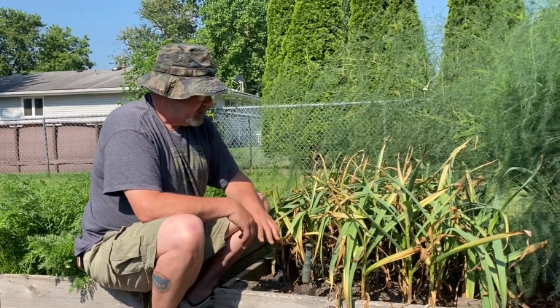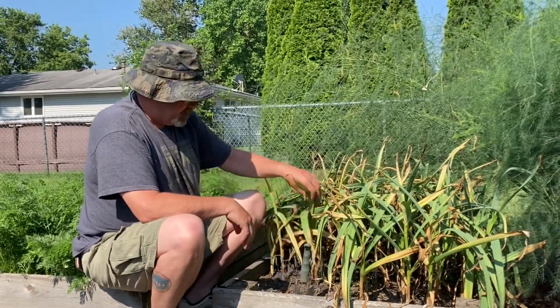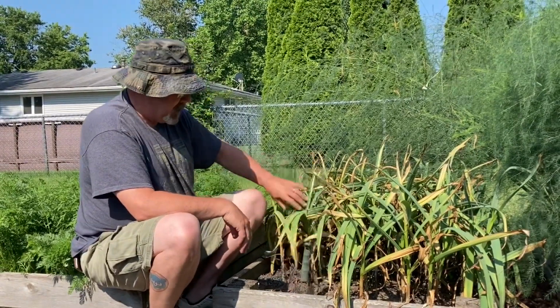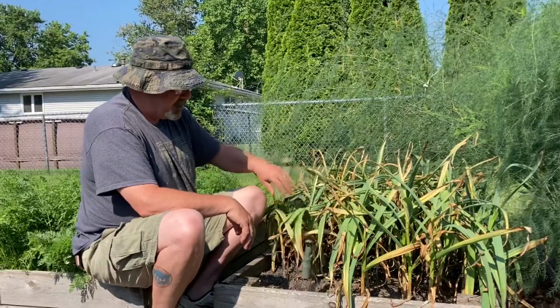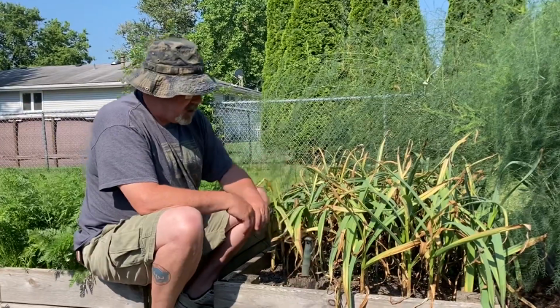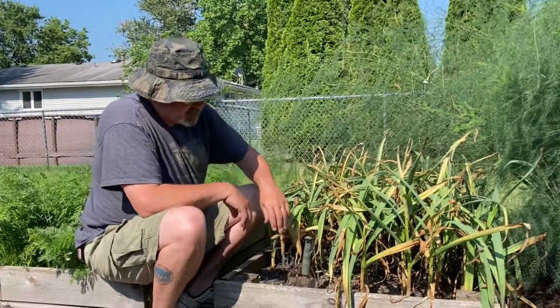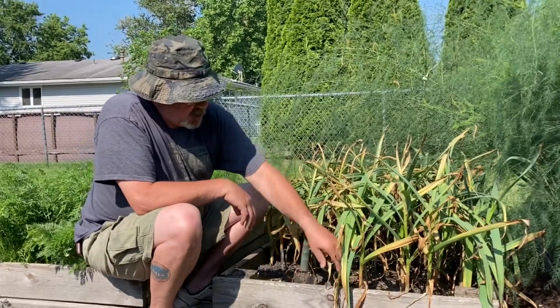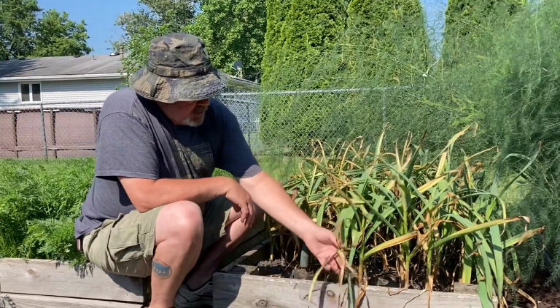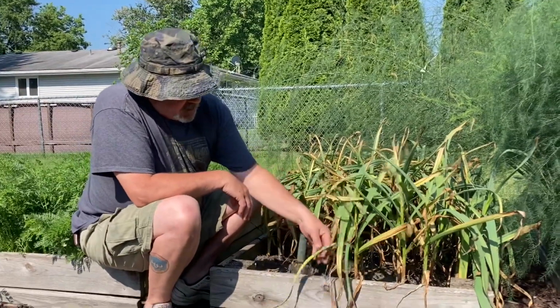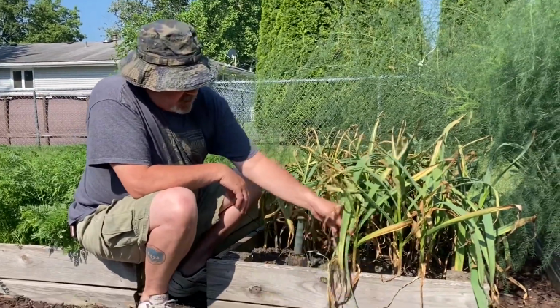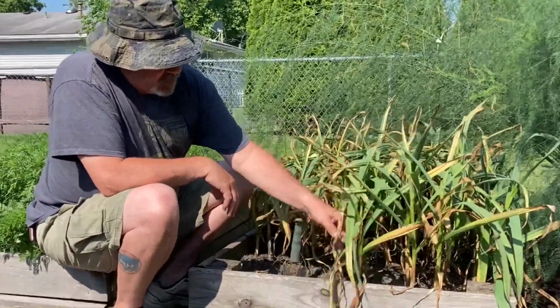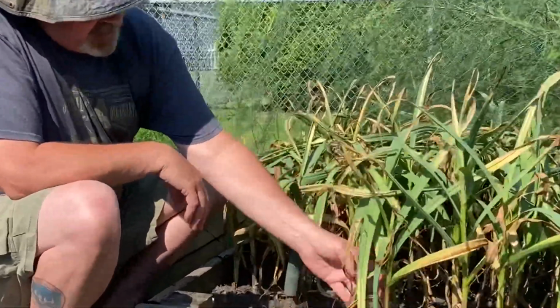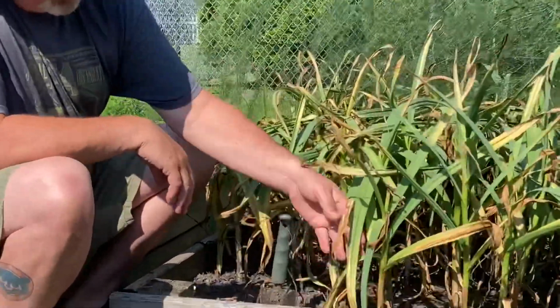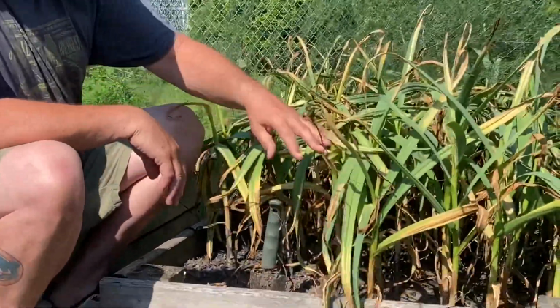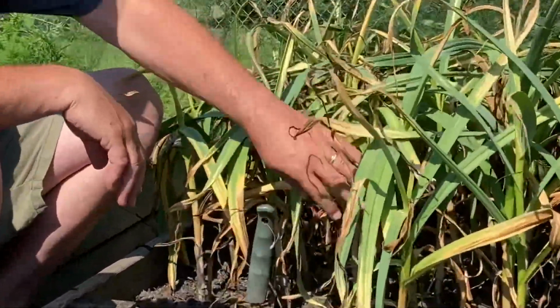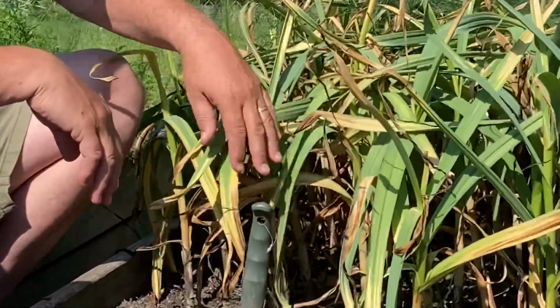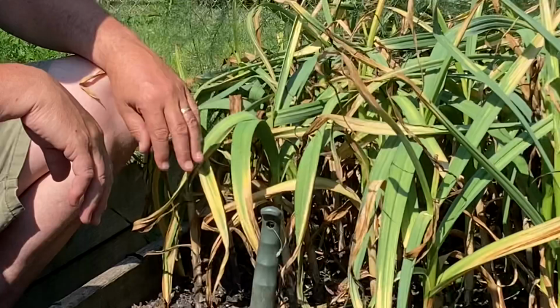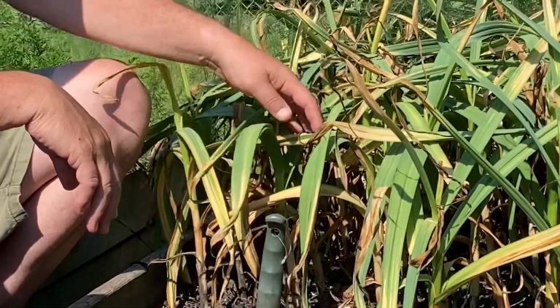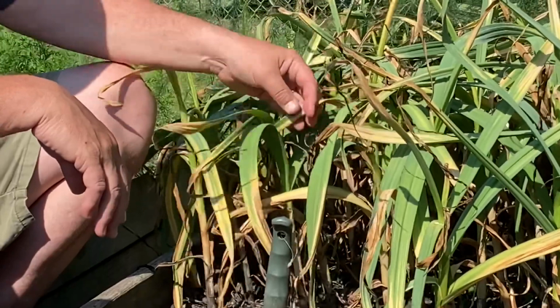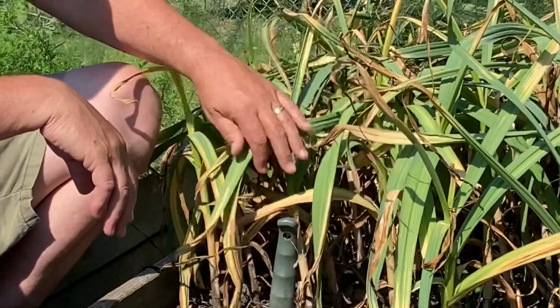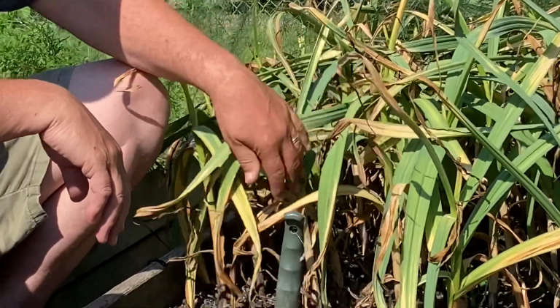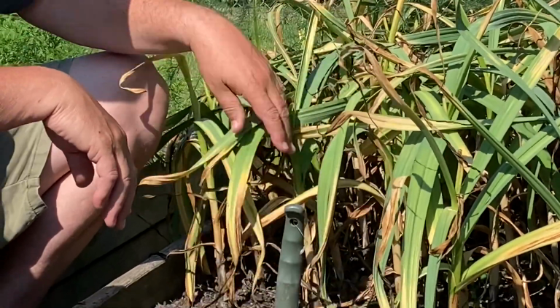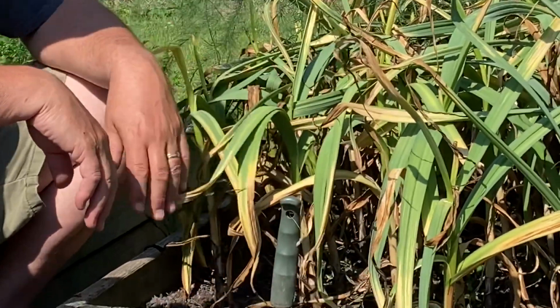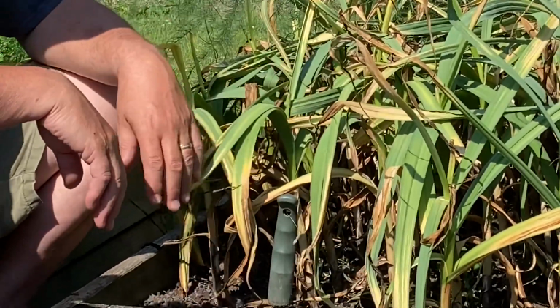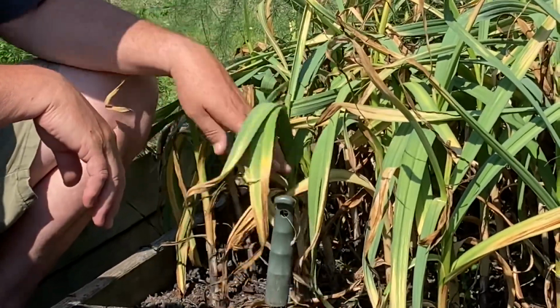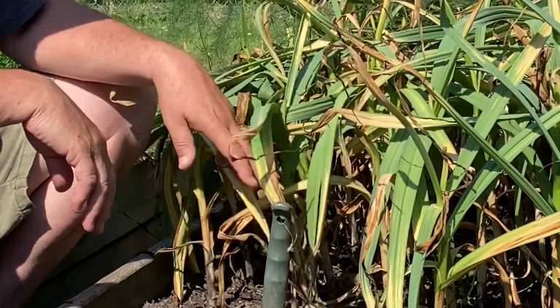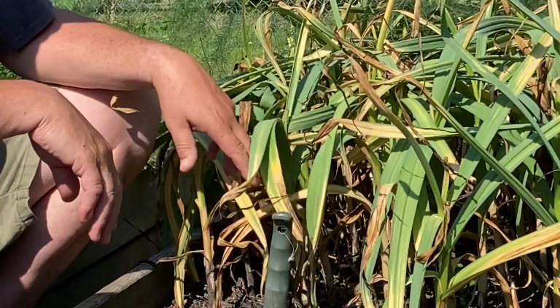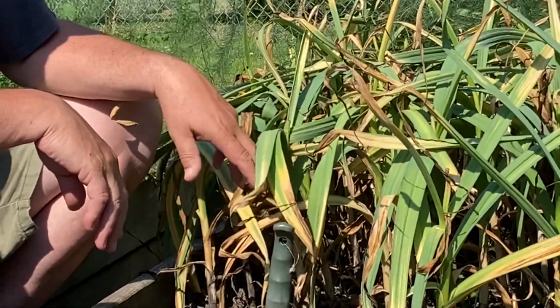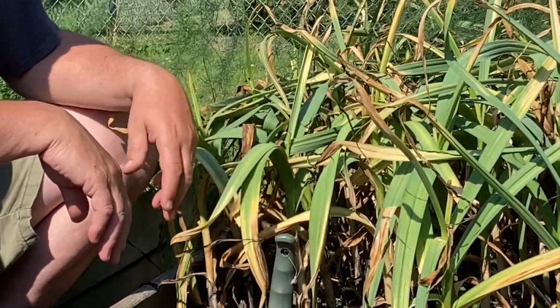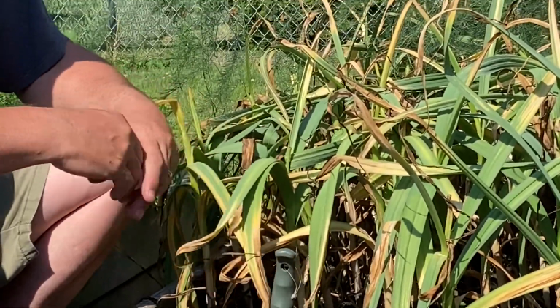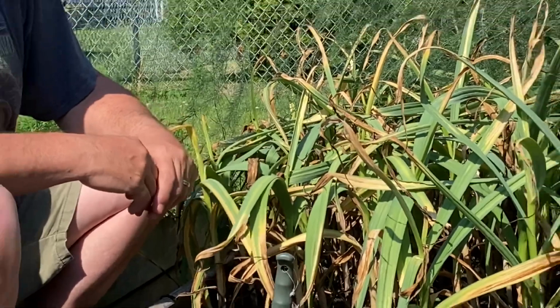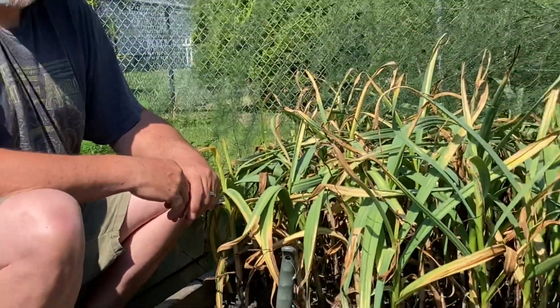We're at the point now where we're ready to harvest. The idea is when you get about the bottom third — in some cases a little more — of the leaves dying off, it's time to actually harvest your garlic.